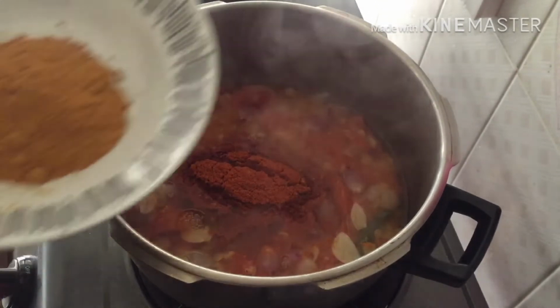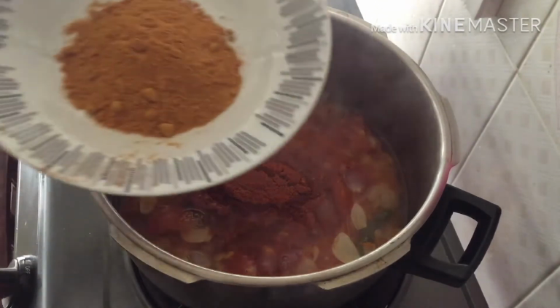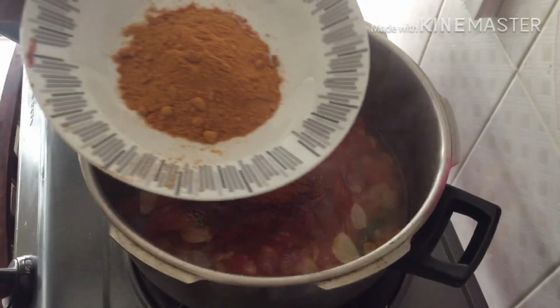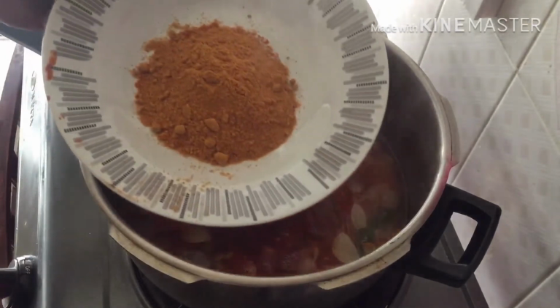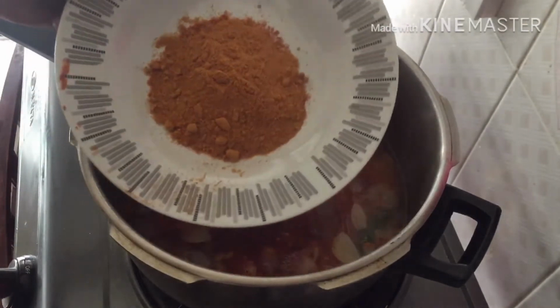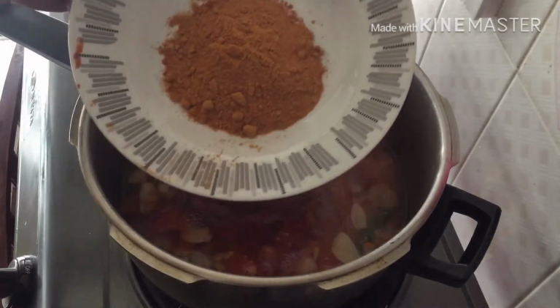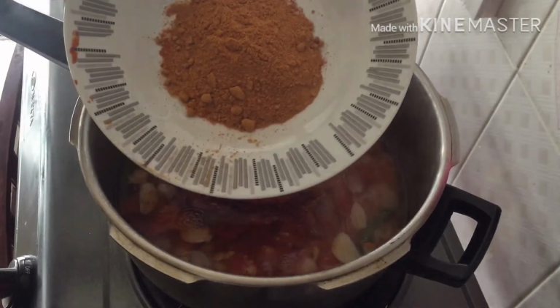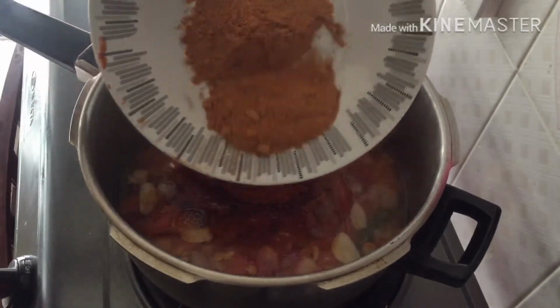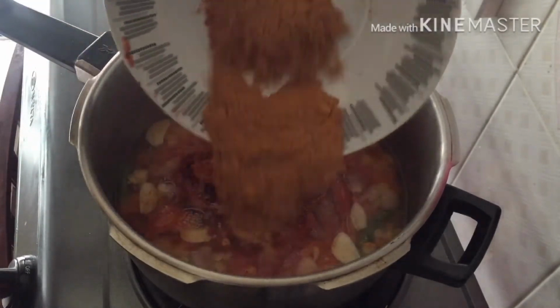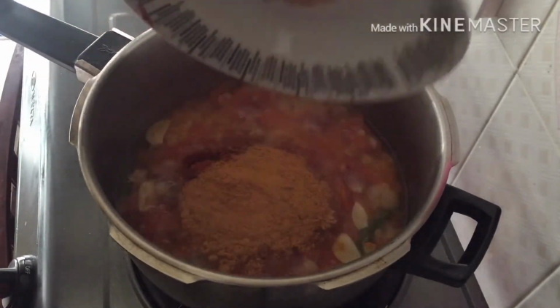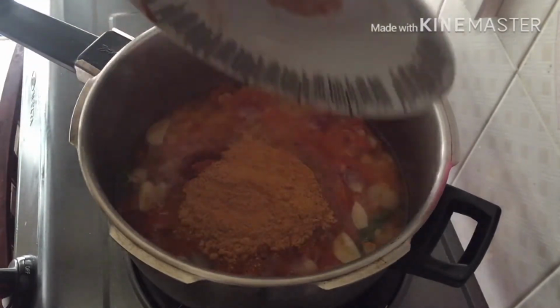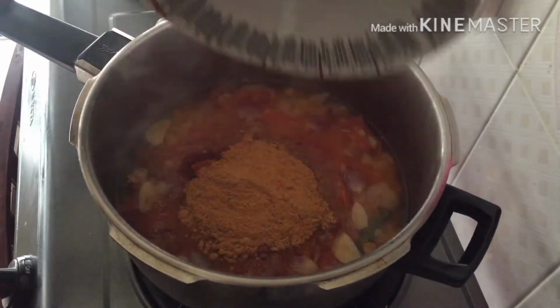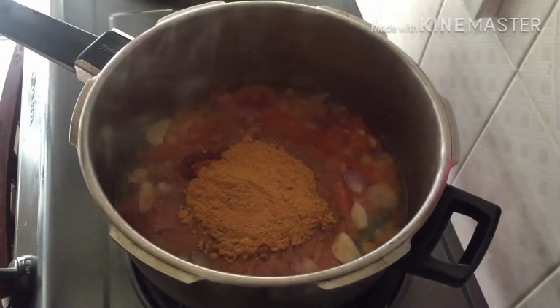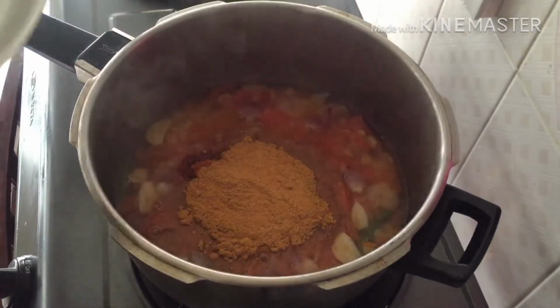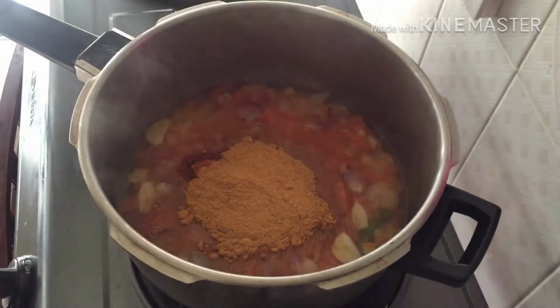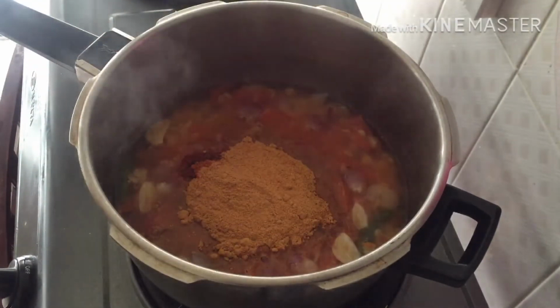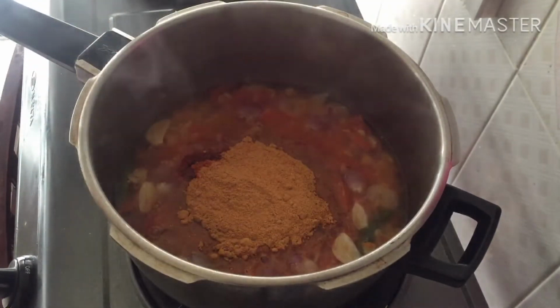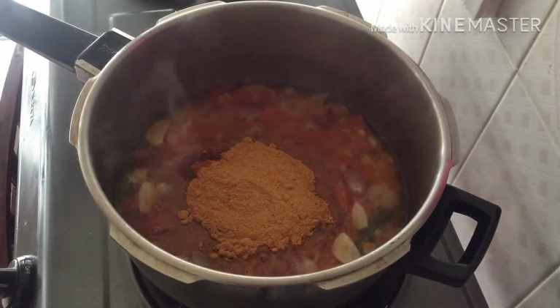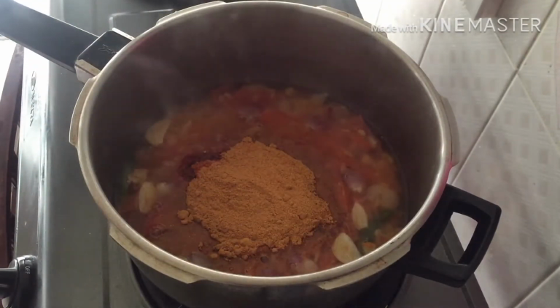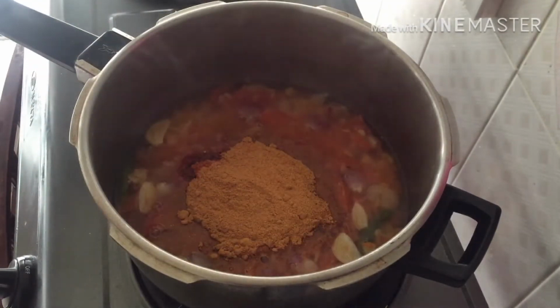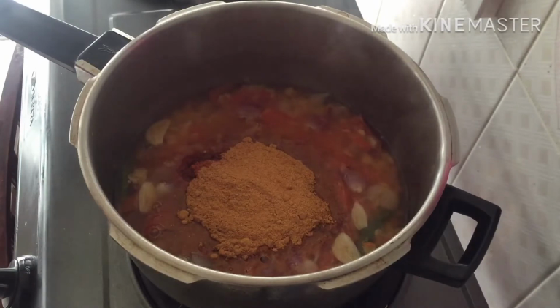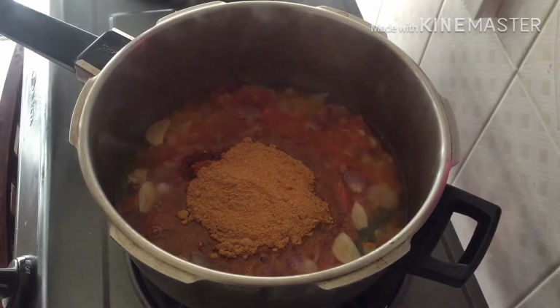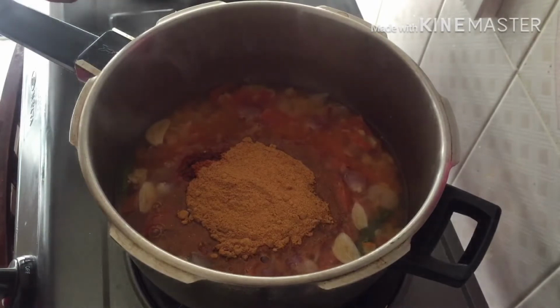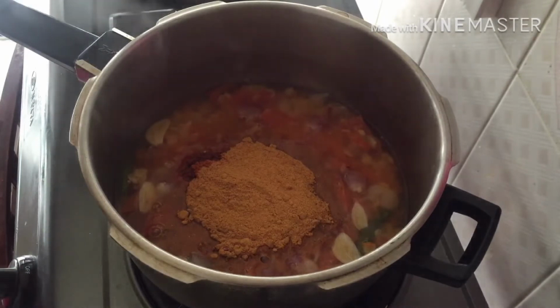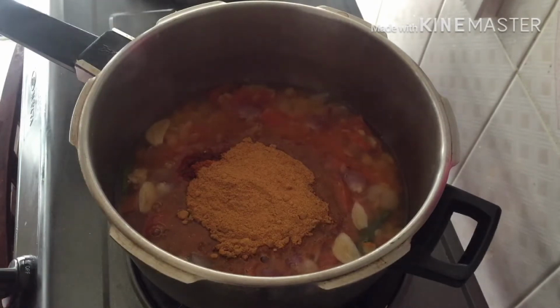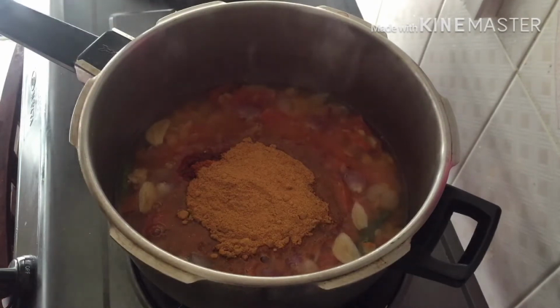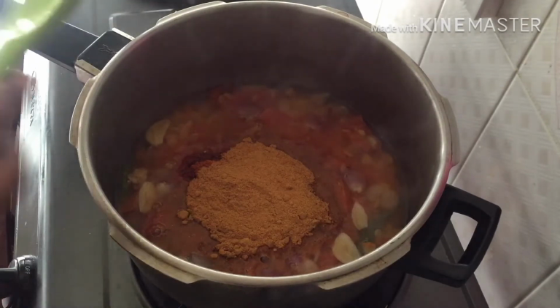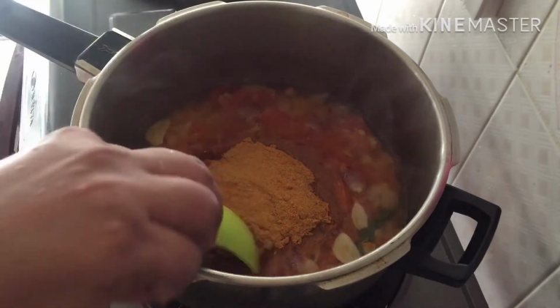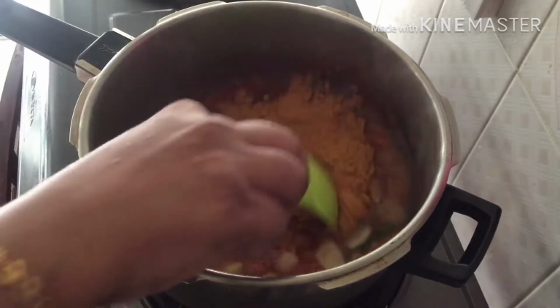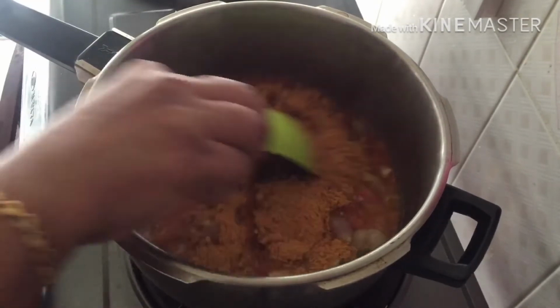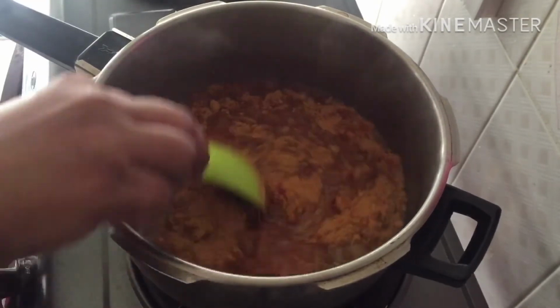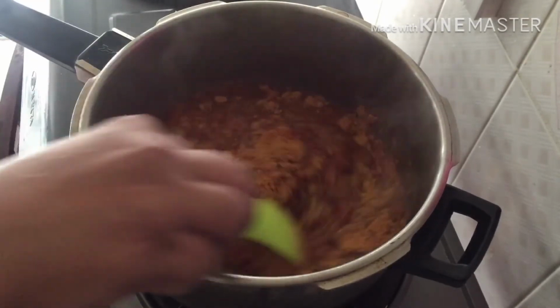I will mix it up. 1 tablespoon of some sambar. I will mix it up. Set it up.